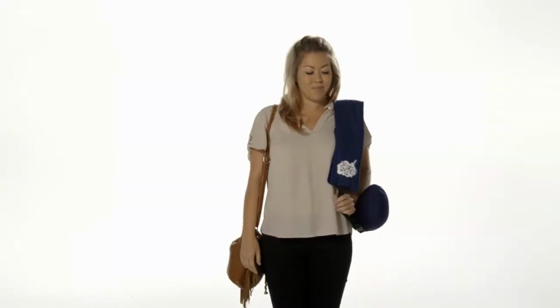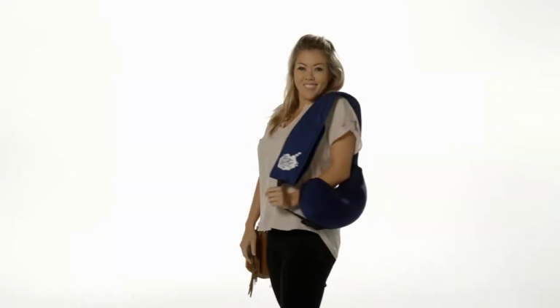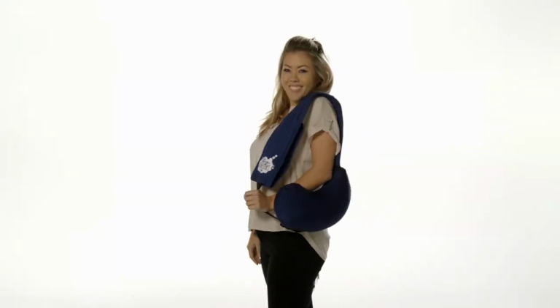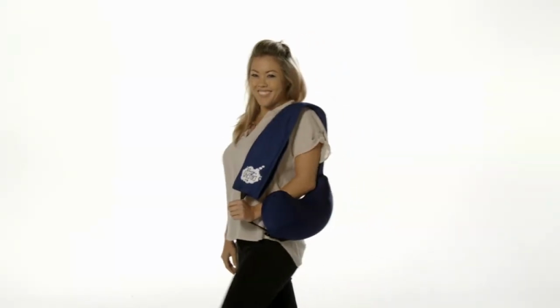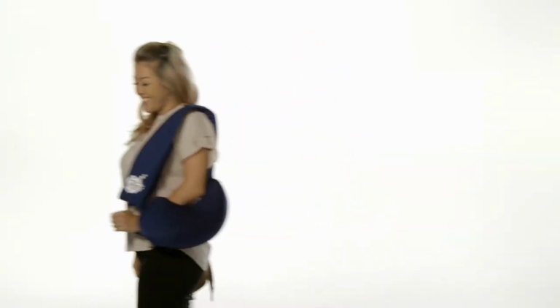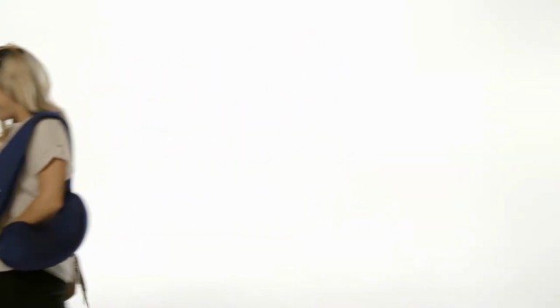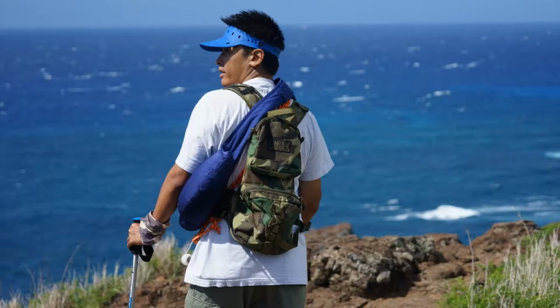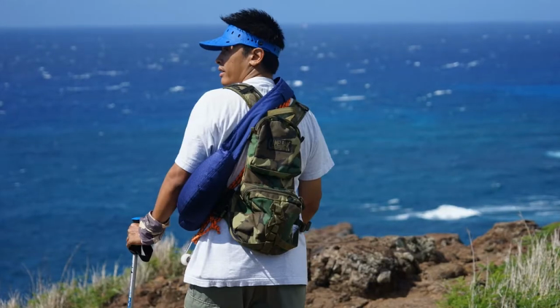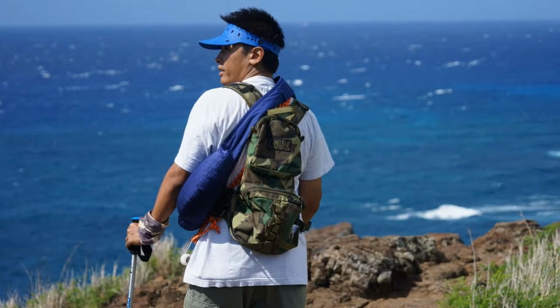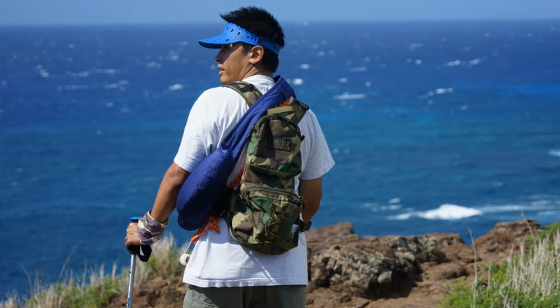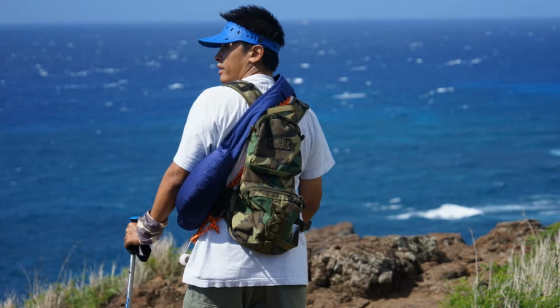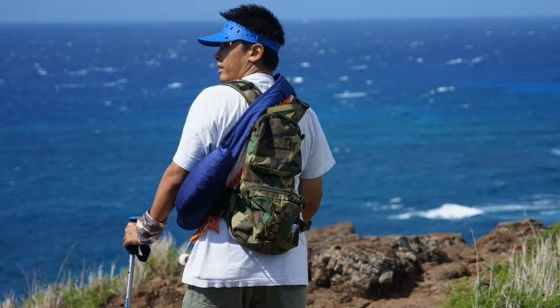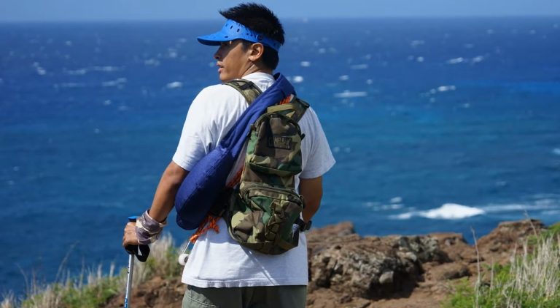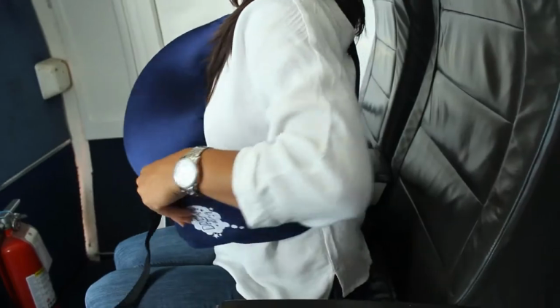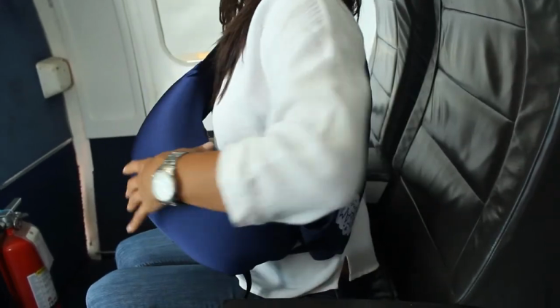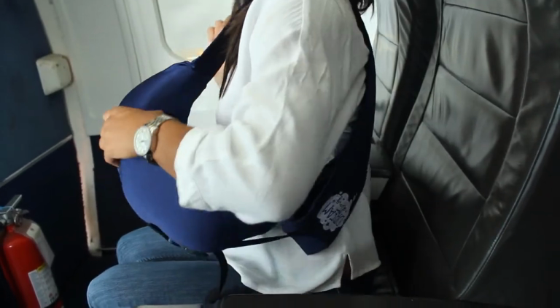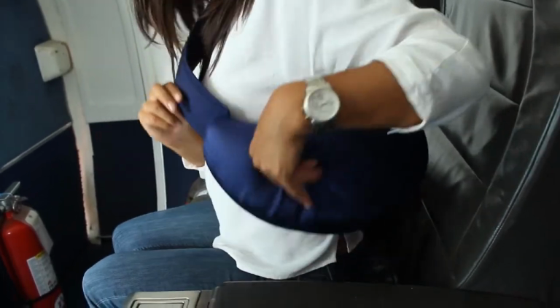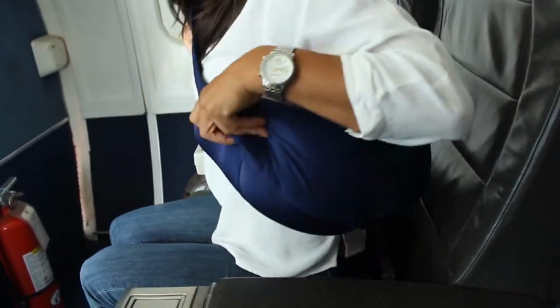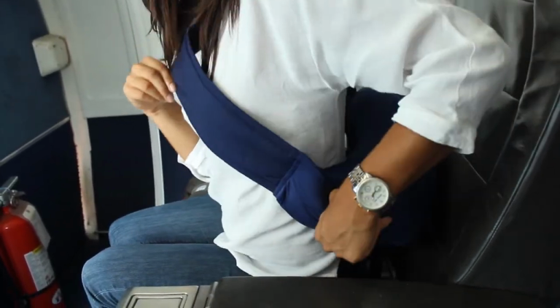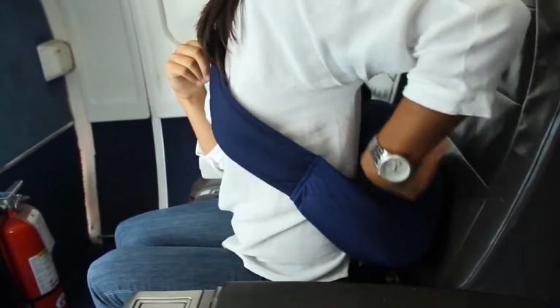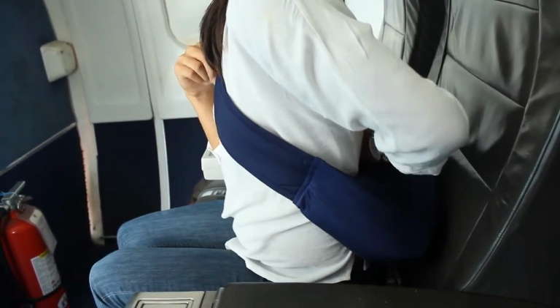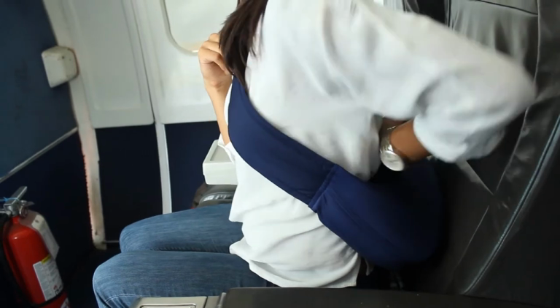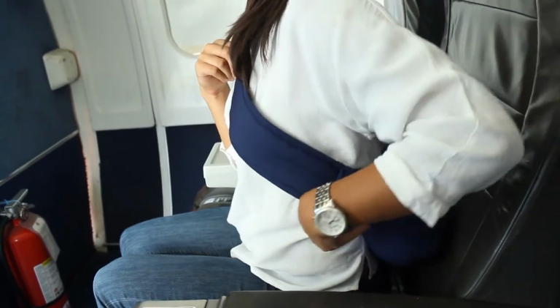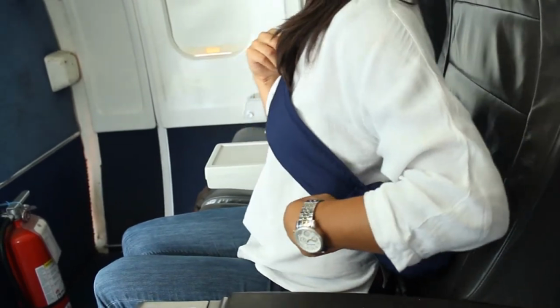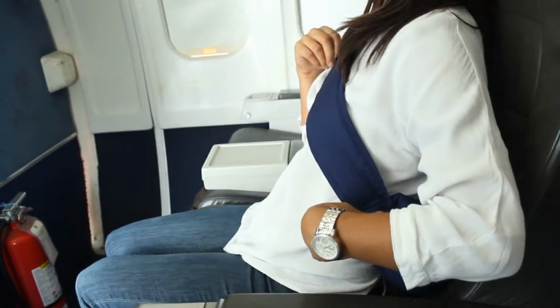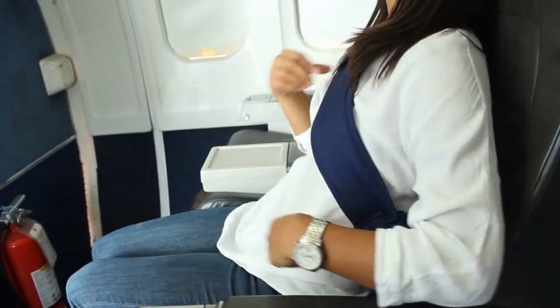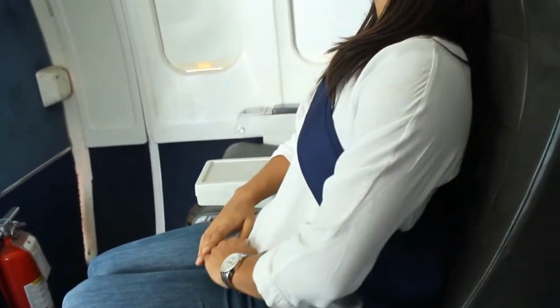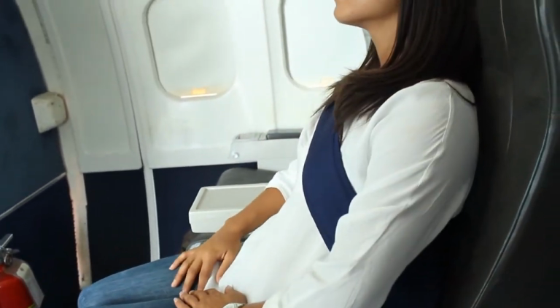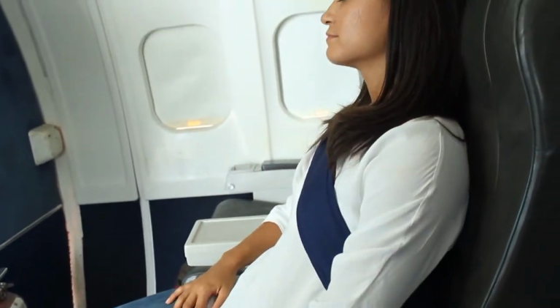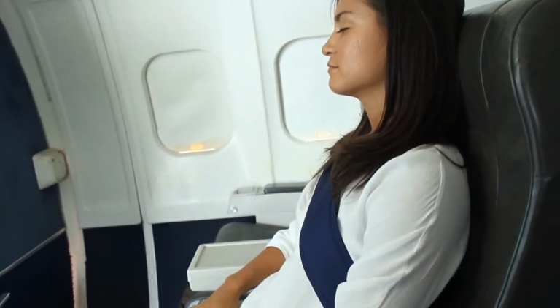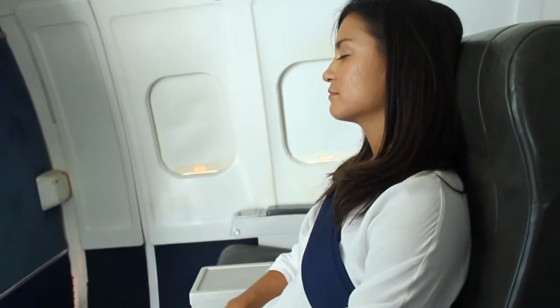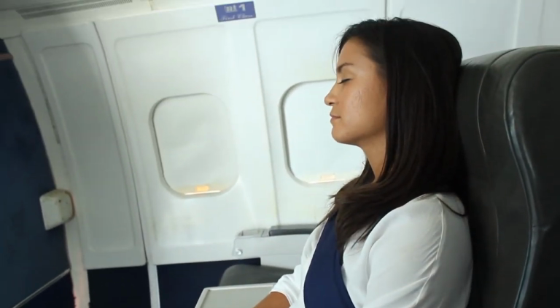Carrying the Dream Sling is easy. You can carry it over your shoulder or just flip it around your body like a sash. It can also be used as a lumbar support. The Dream Sling can wrap around your luggage or handbag using the buckle to secure.